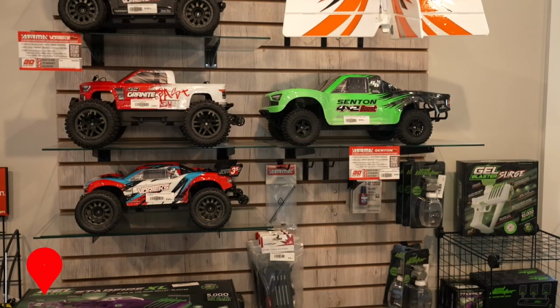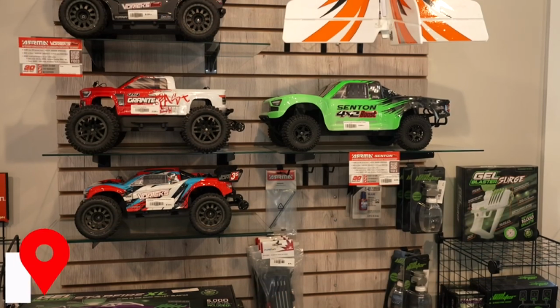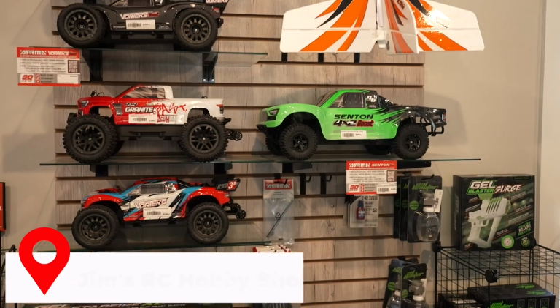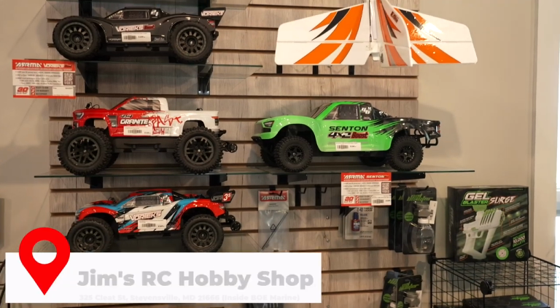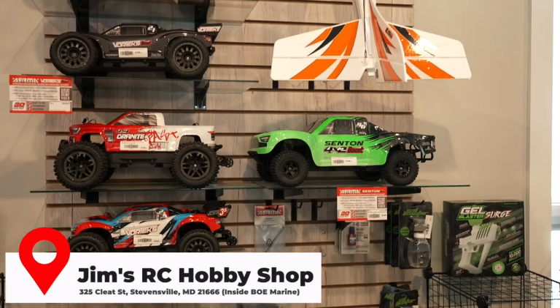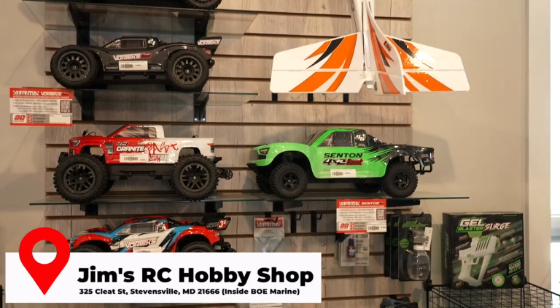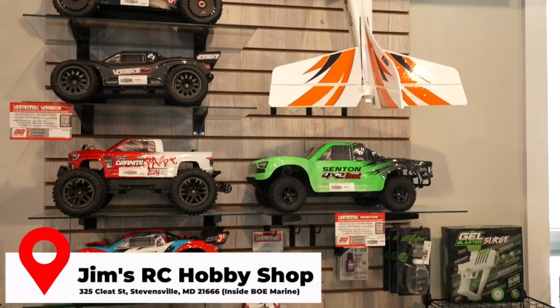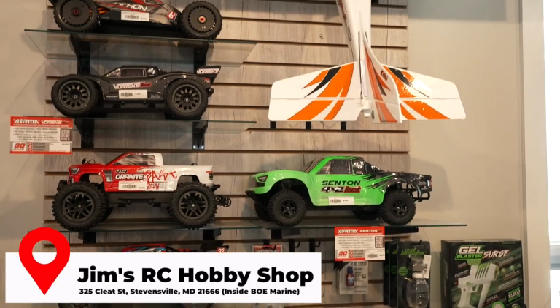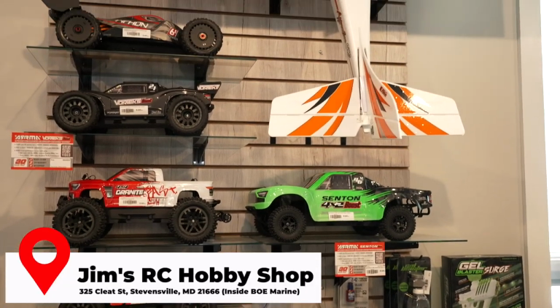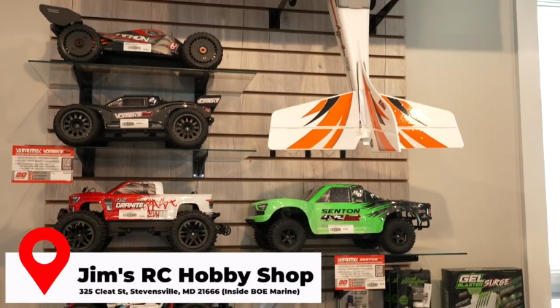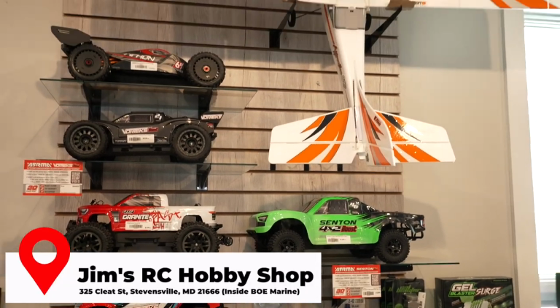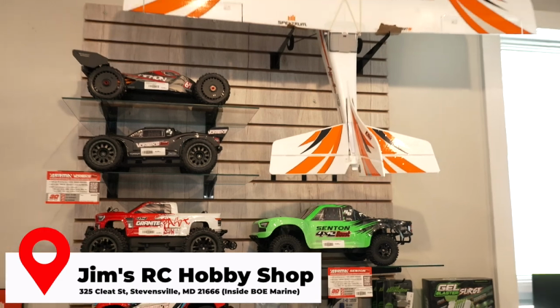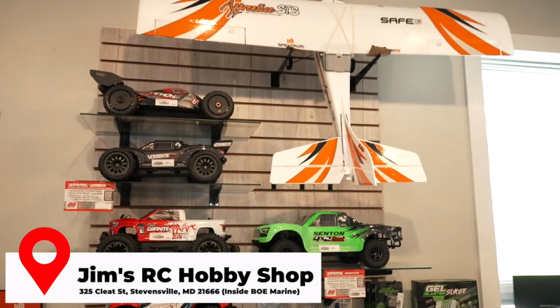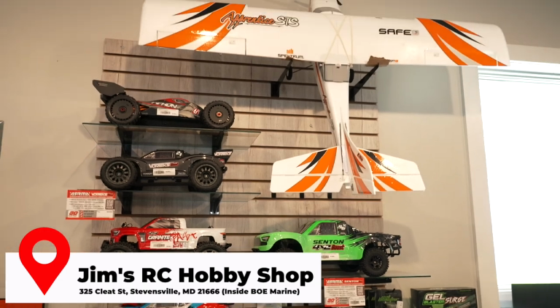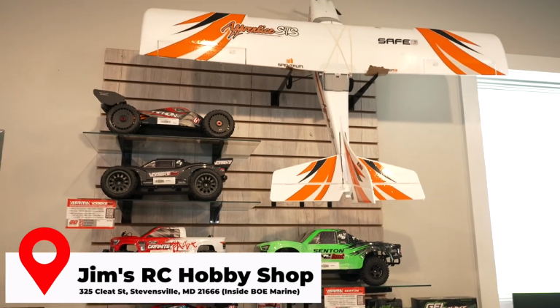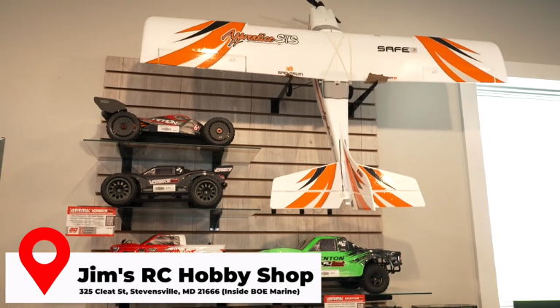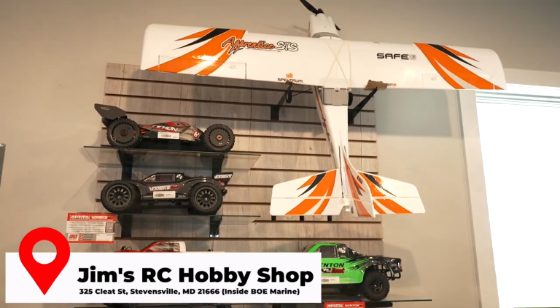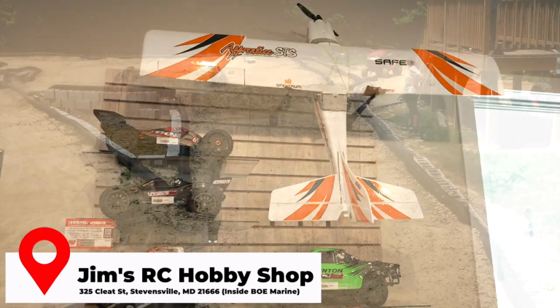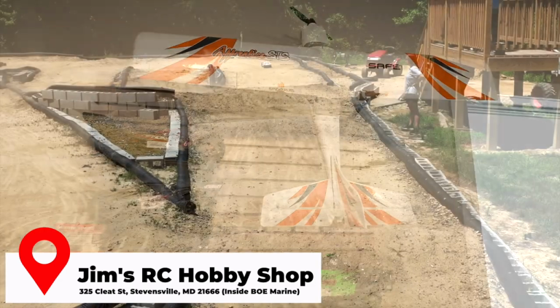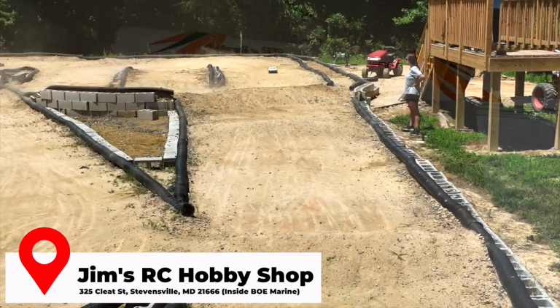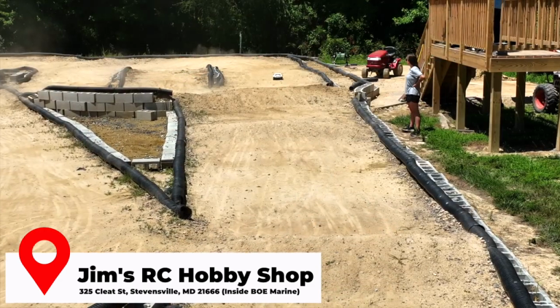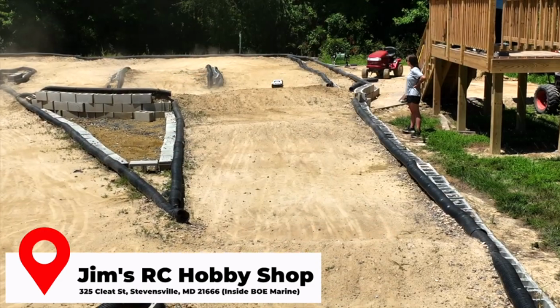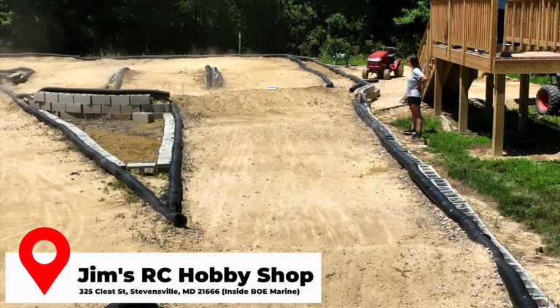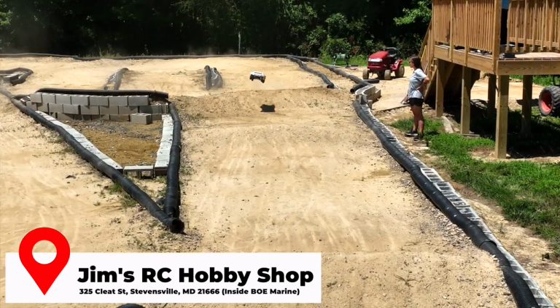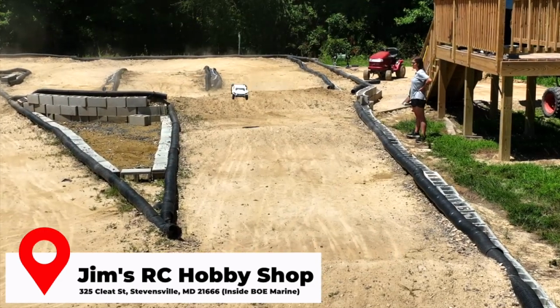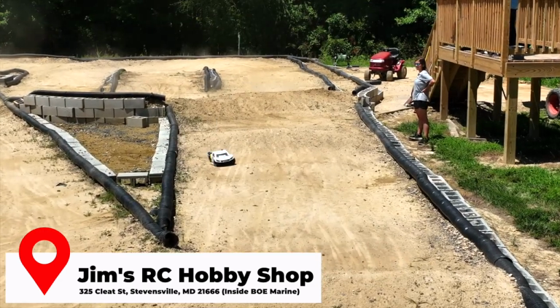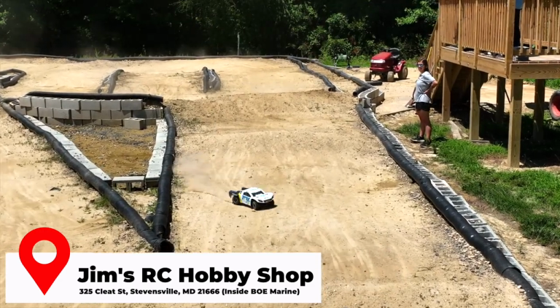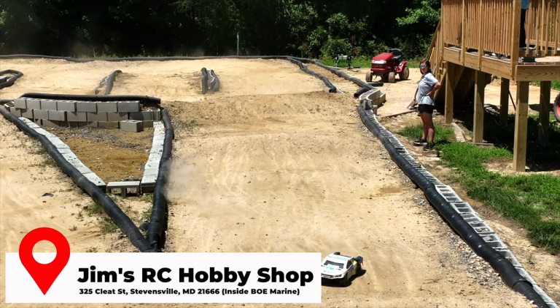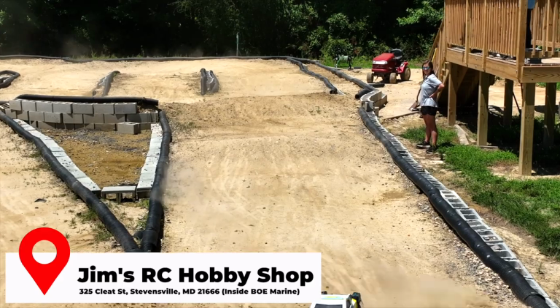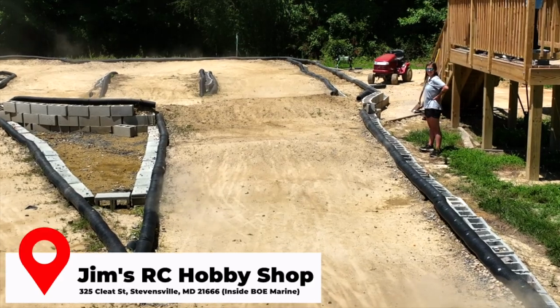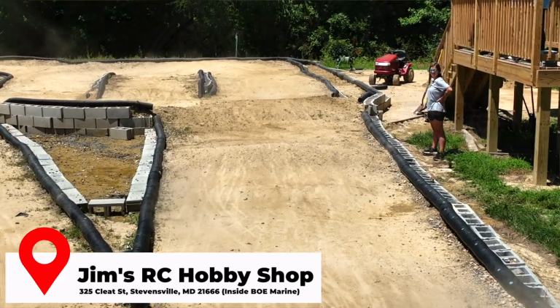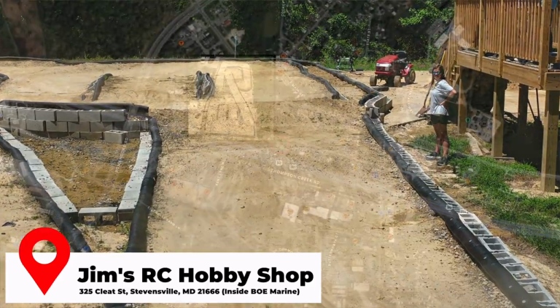I got into RC cars when I was a little kid, and I think it's so beneficial for kids to play with them. It teaches them a lot of common sense, and they're a lot of fun. I have my kids doing it, and it's a hobby I still love.